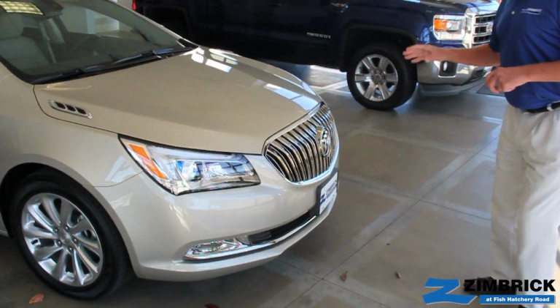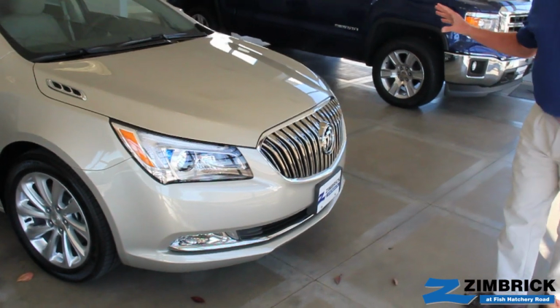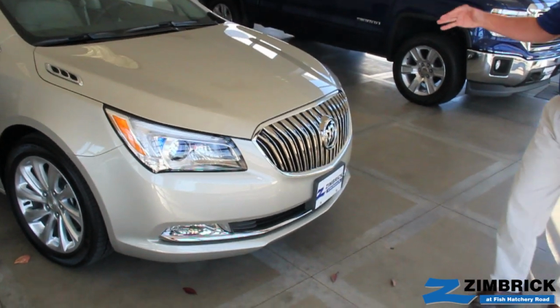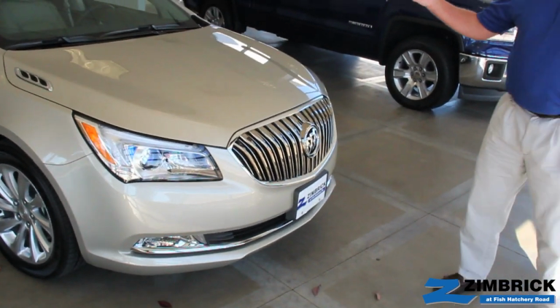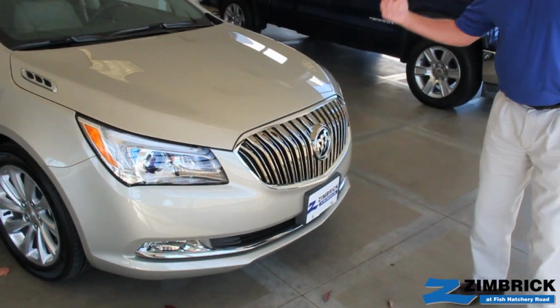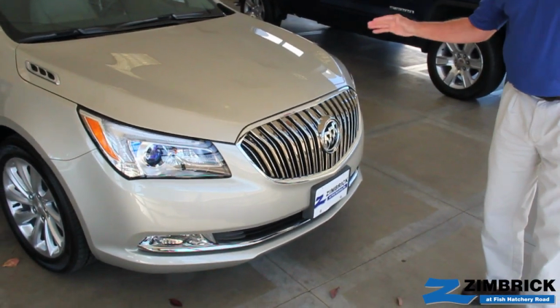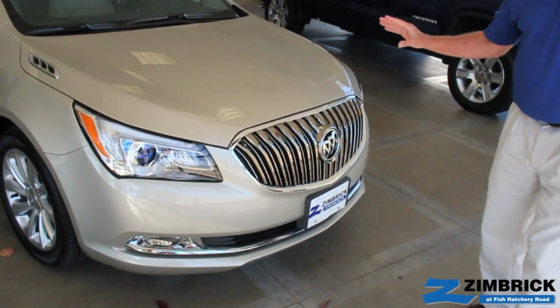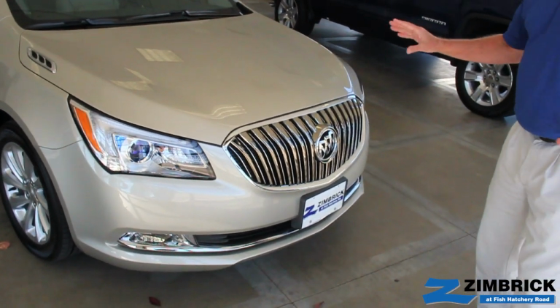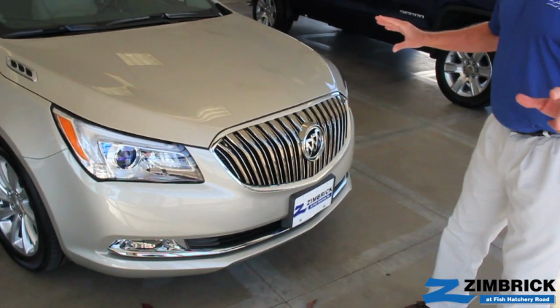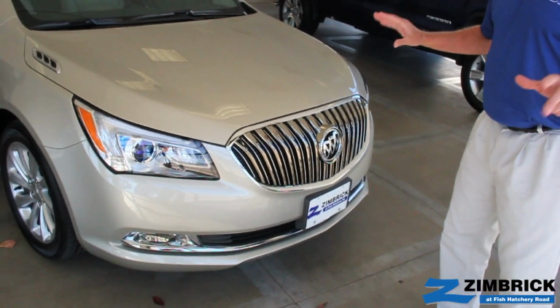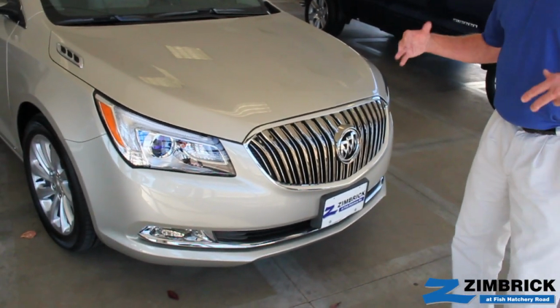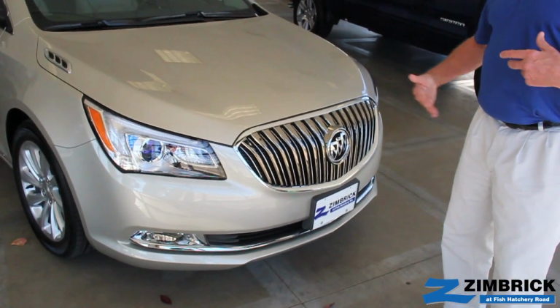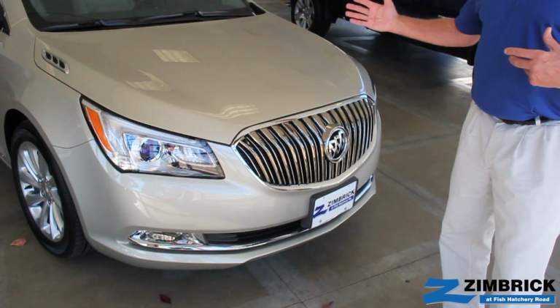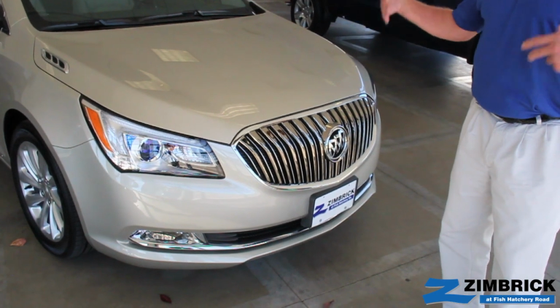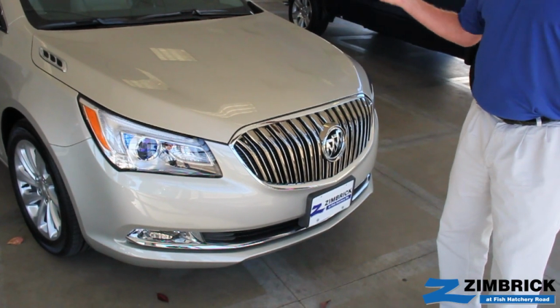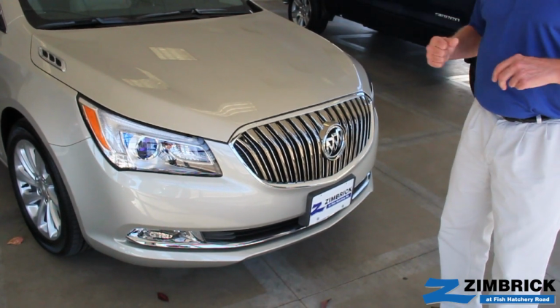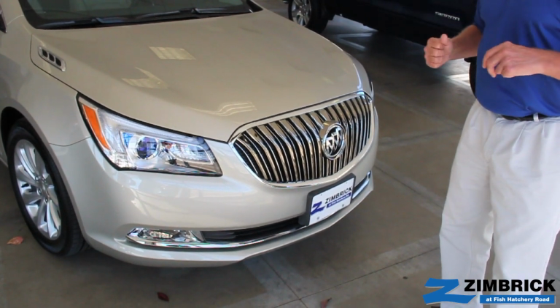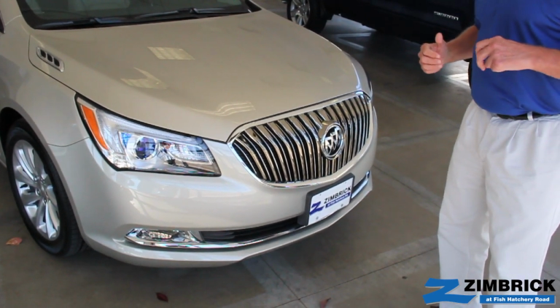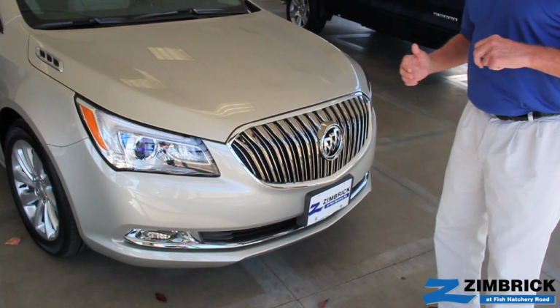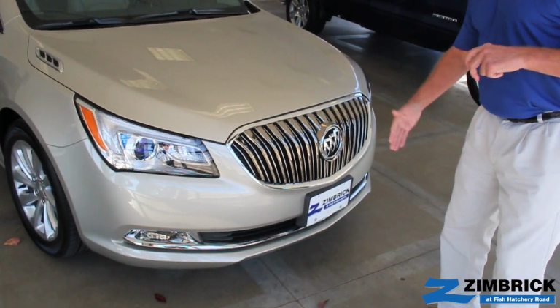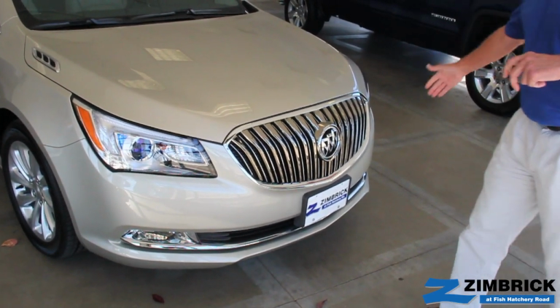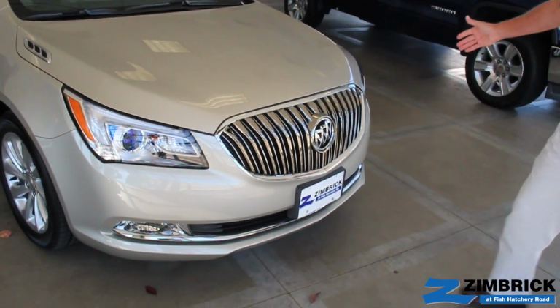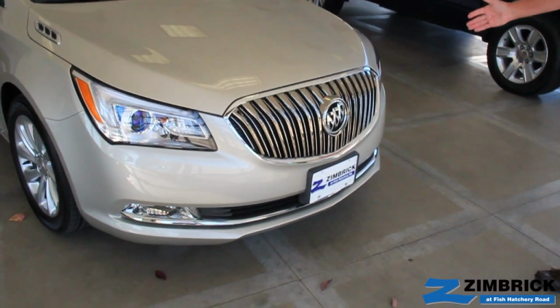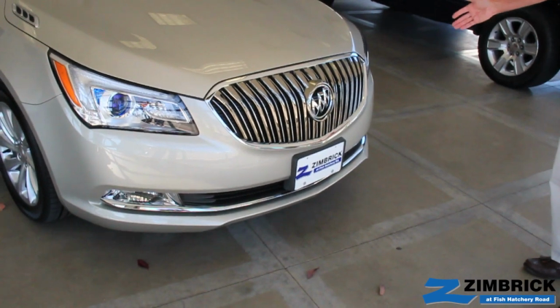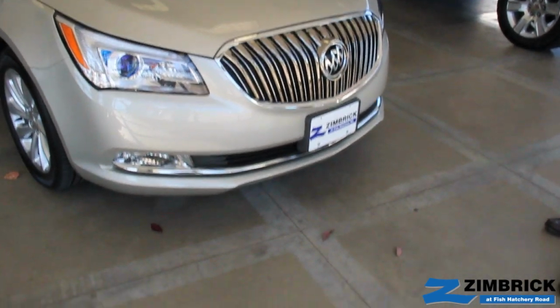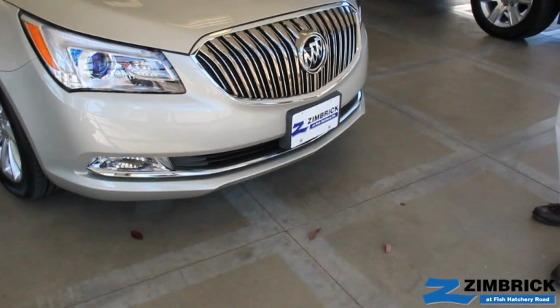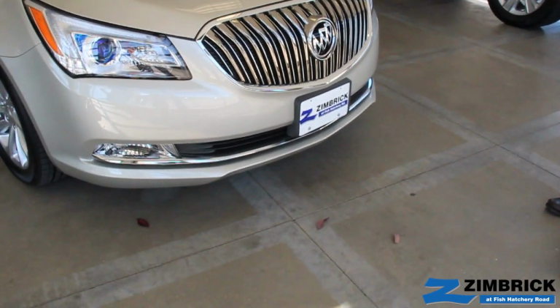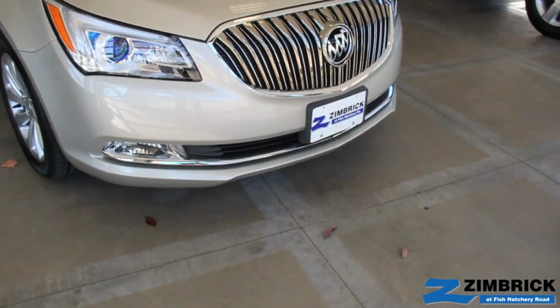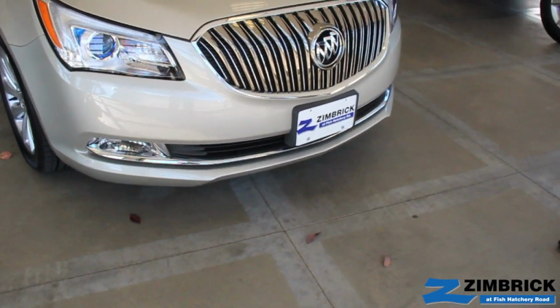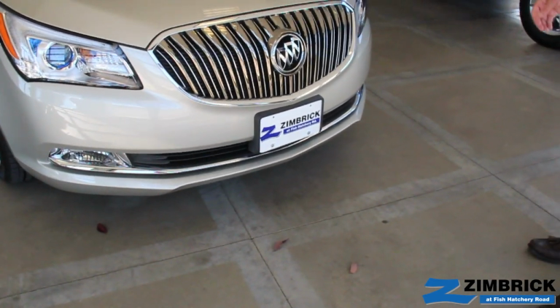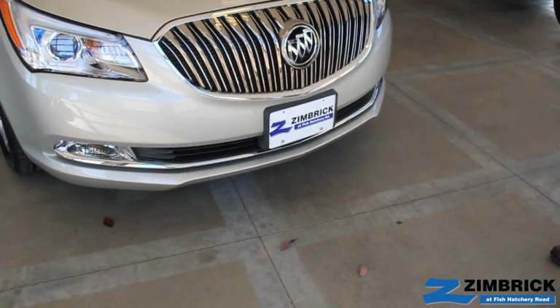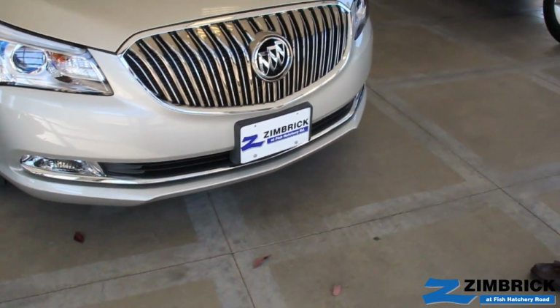Behind the grille, we have mechanical shutters, so at high speeds it's going to reduce the buffeting and actually increase the fuel economy slightly. The front fascia has changed slightly, and there's a new design for the fog lamps so that you have better visibility.